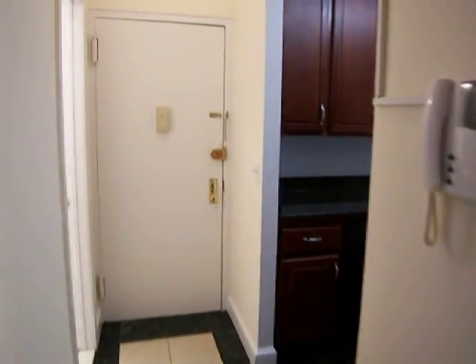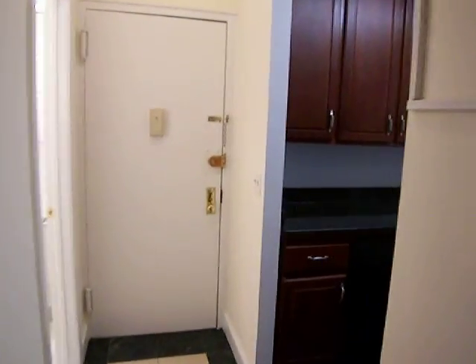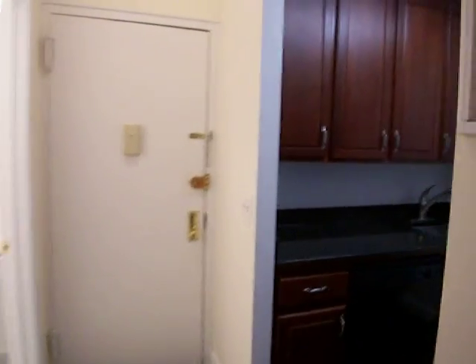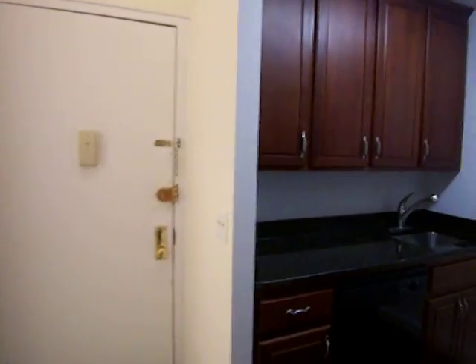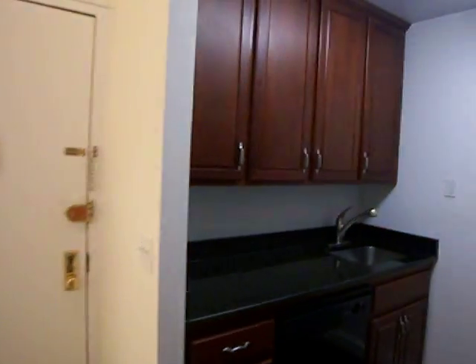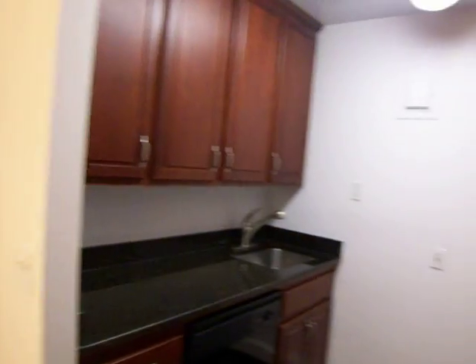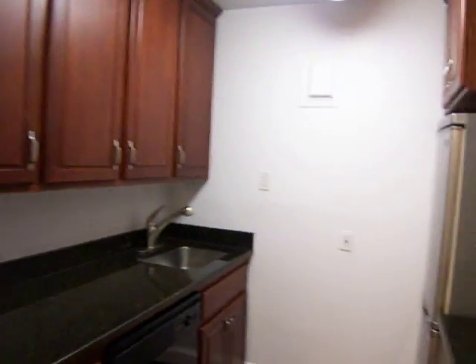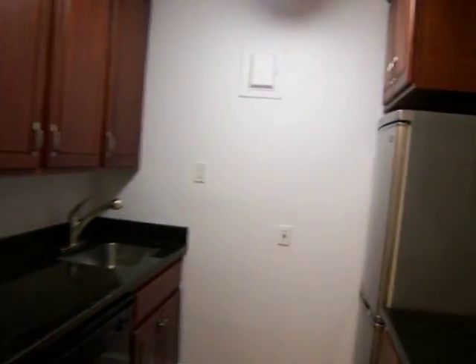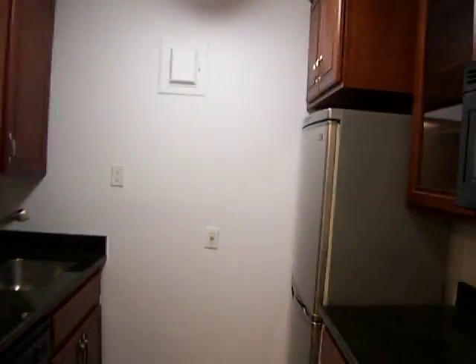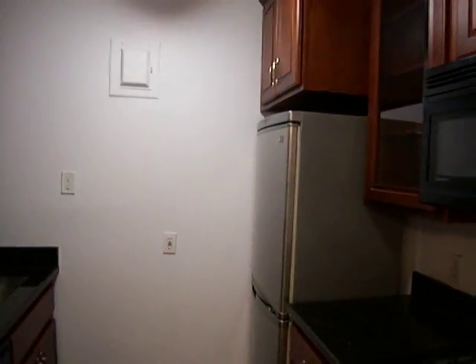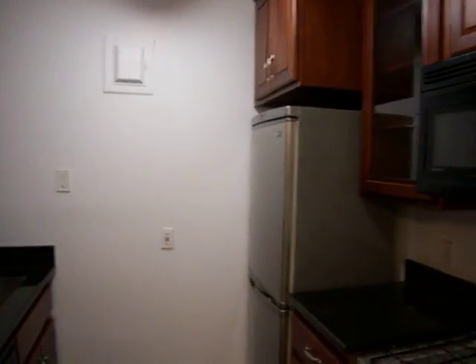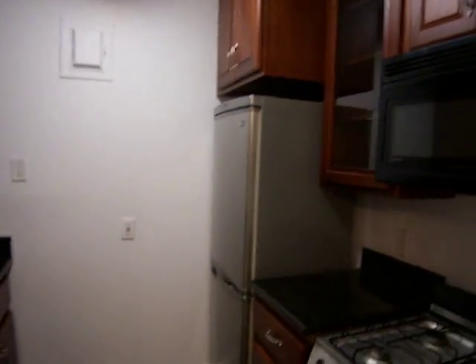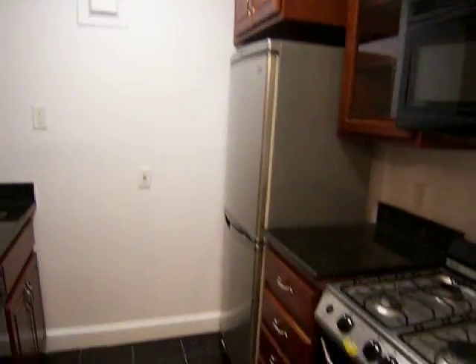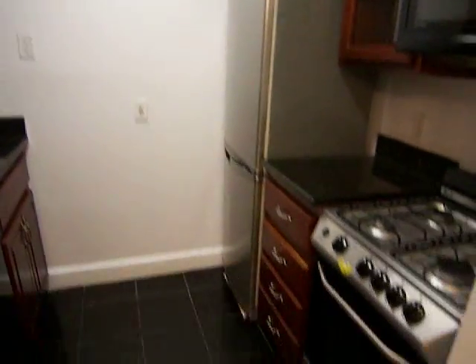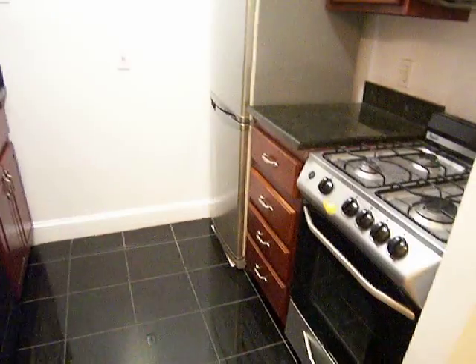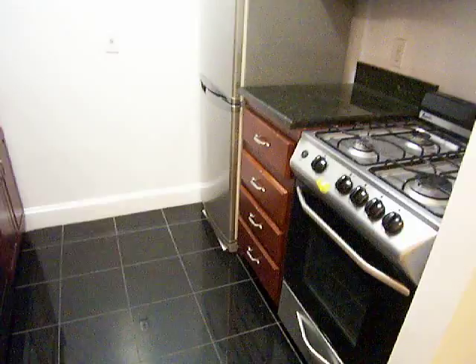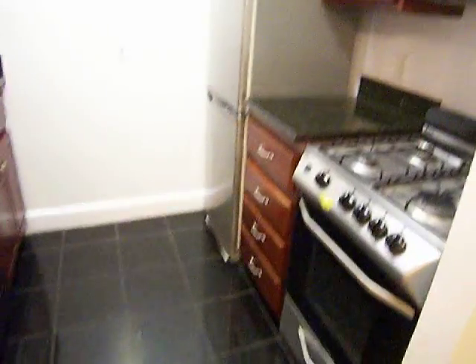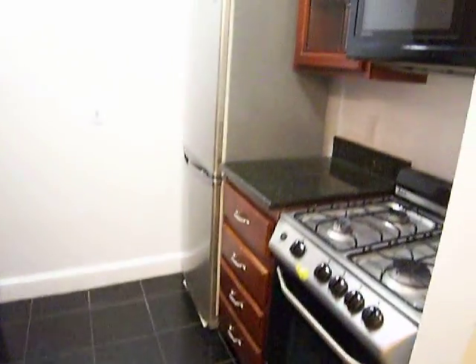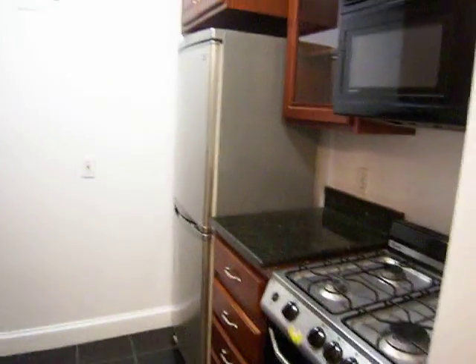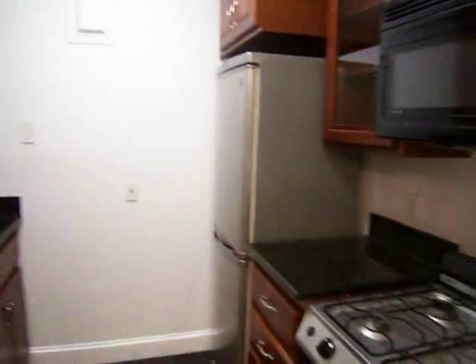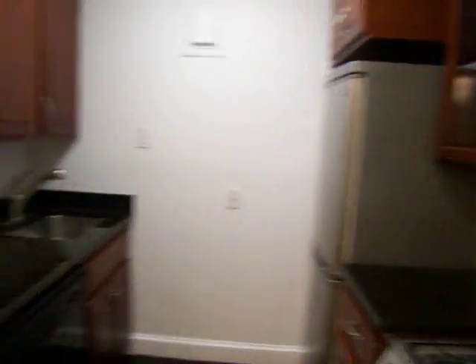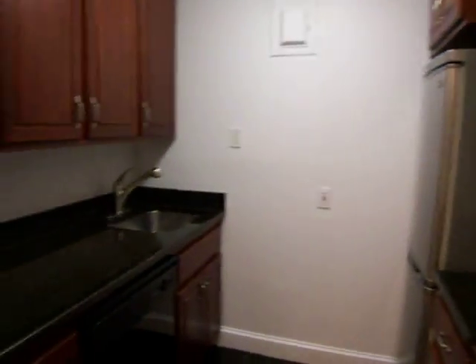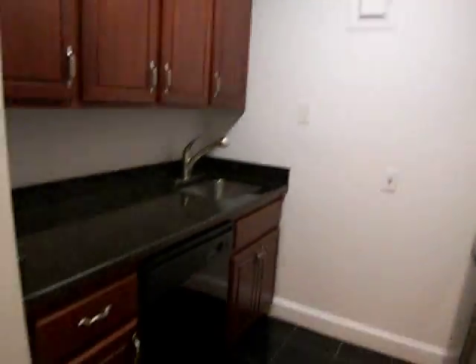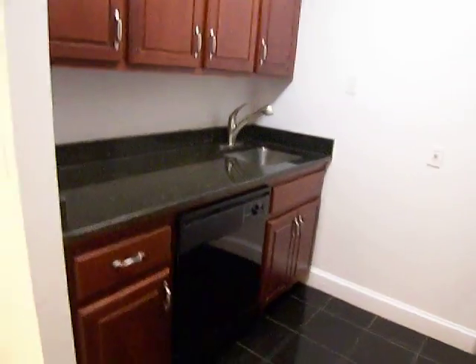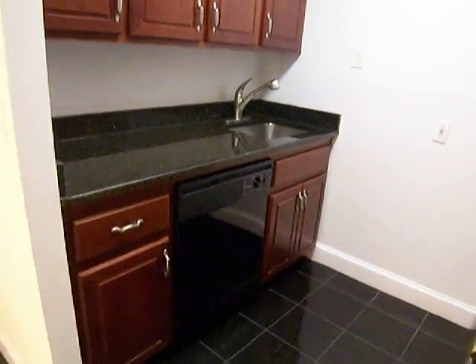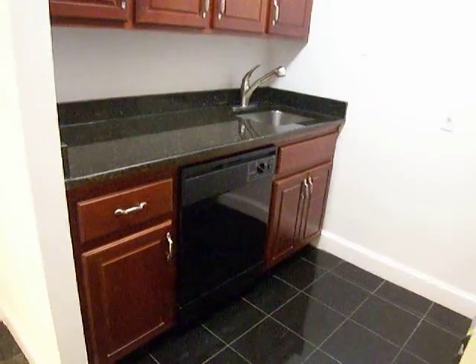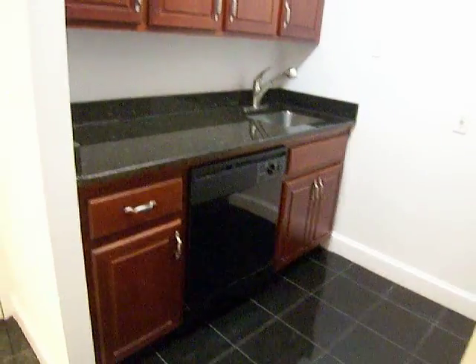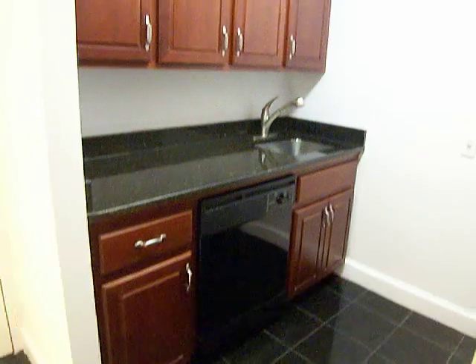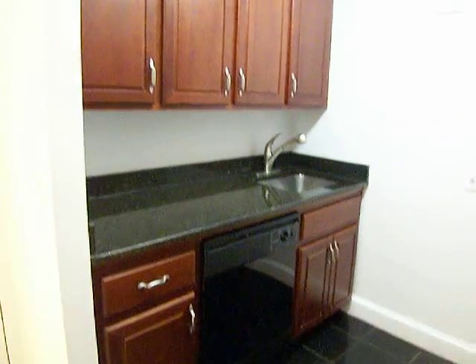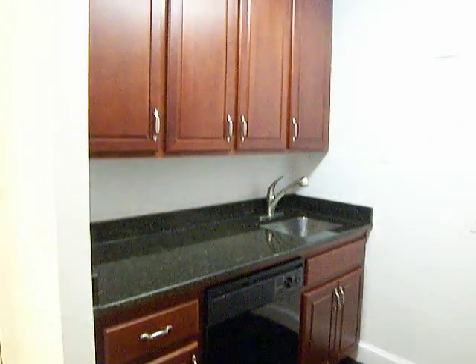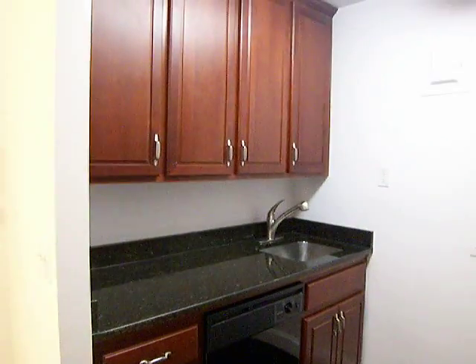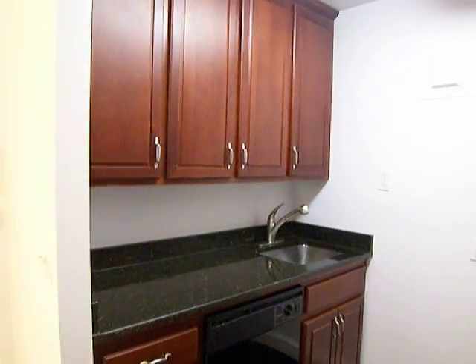The kitchen has stainless steel appliances, and it's got a microwave and a dishwasher. Plenty of cabinet space. Real granite countertops.